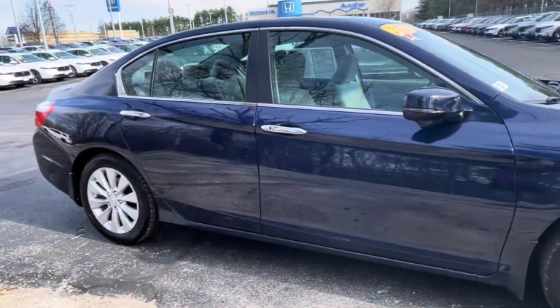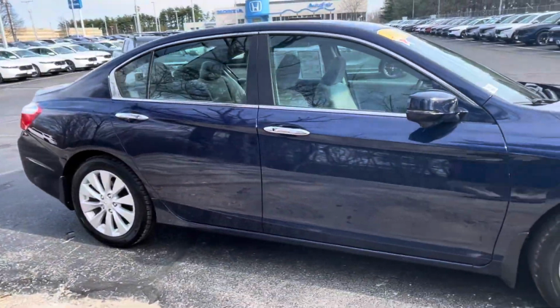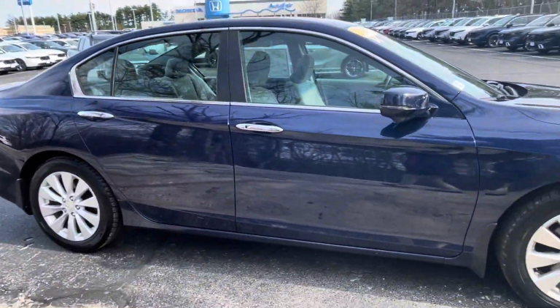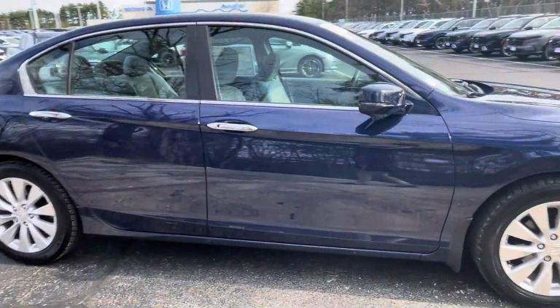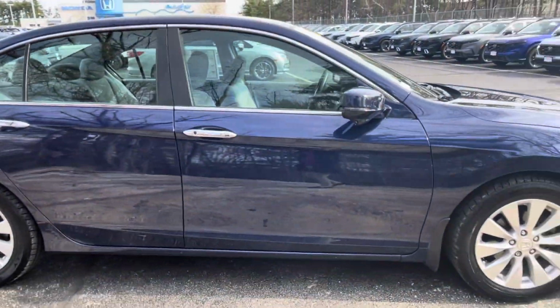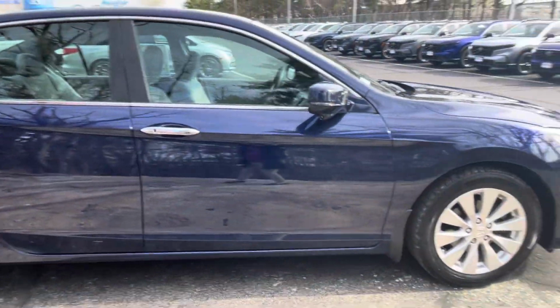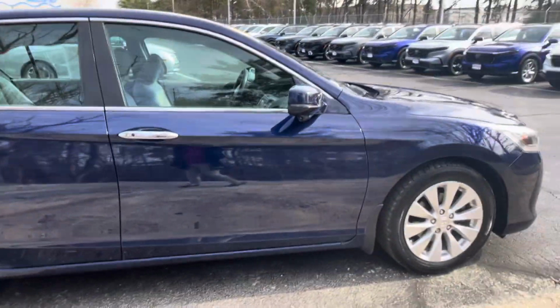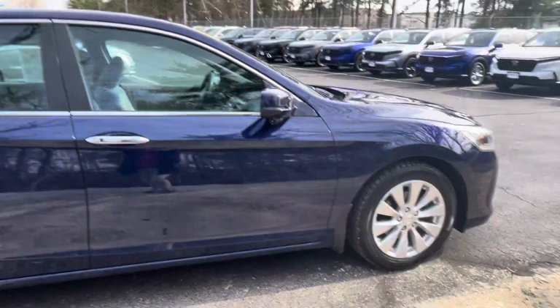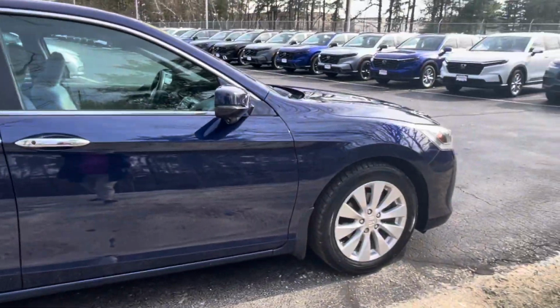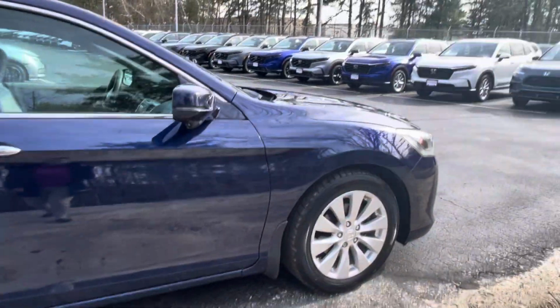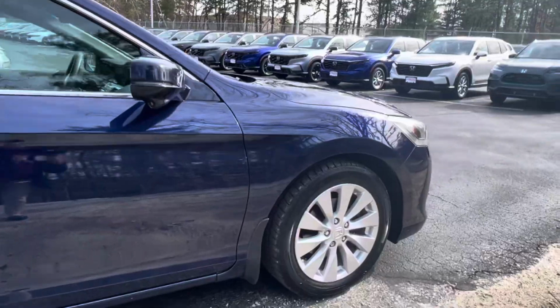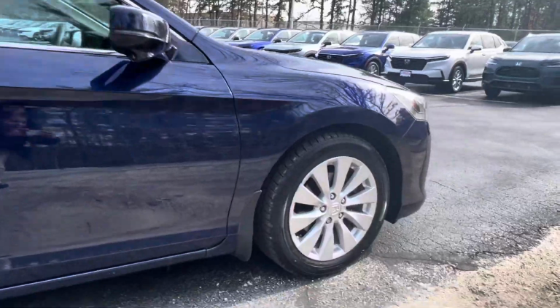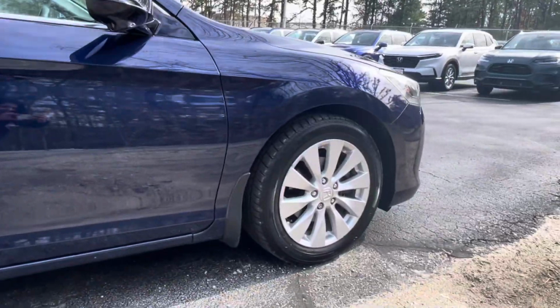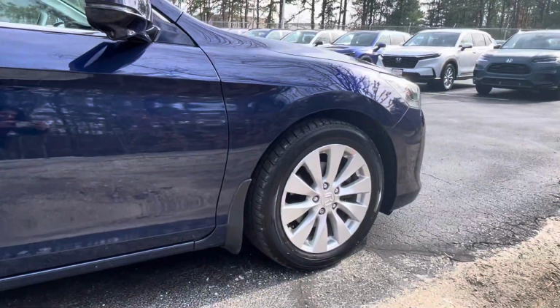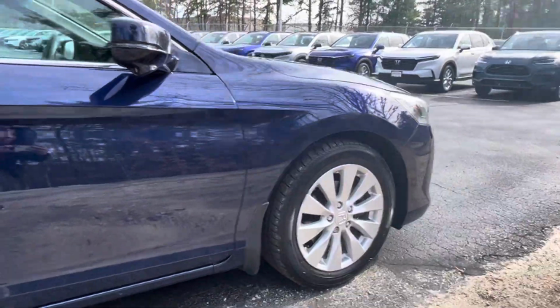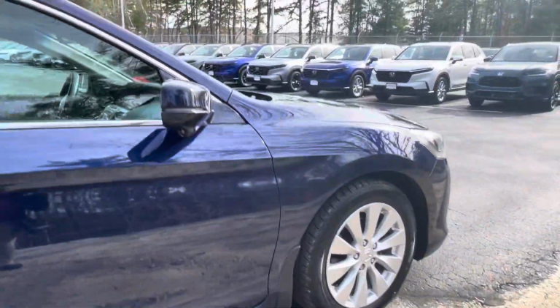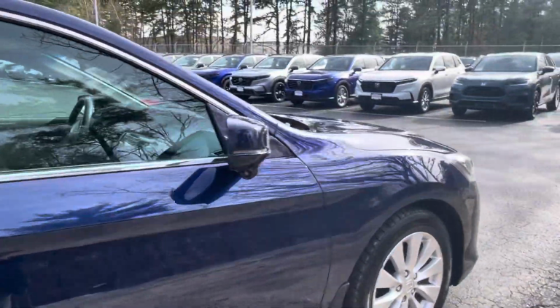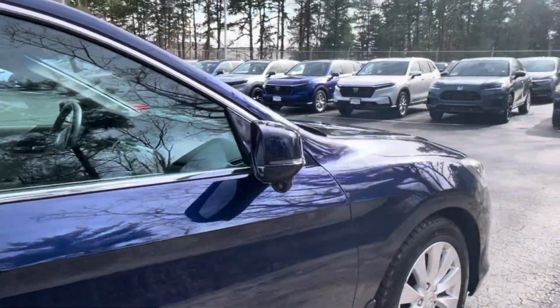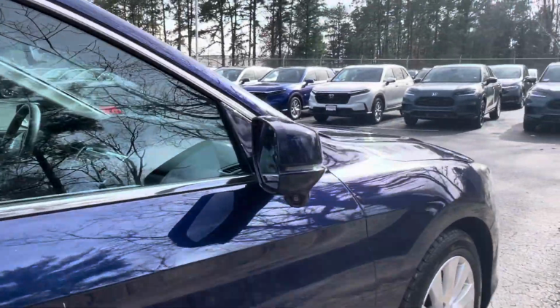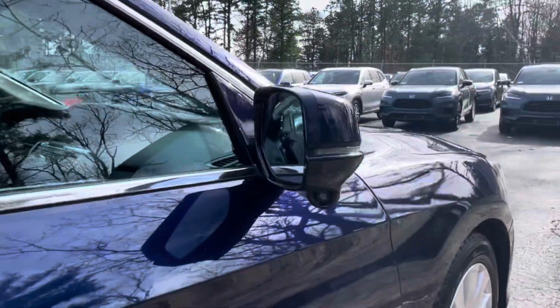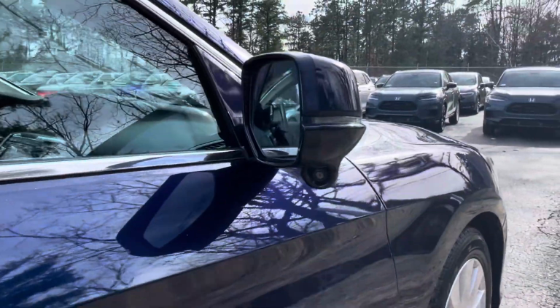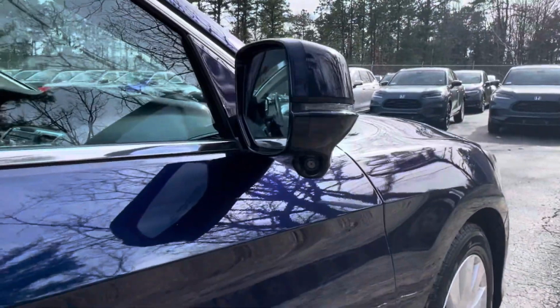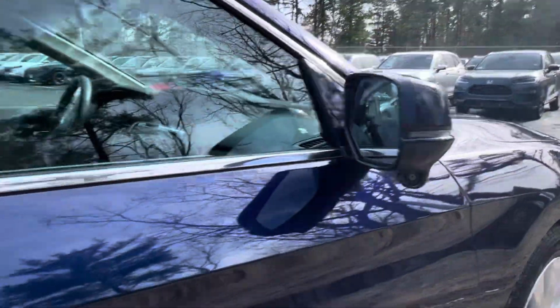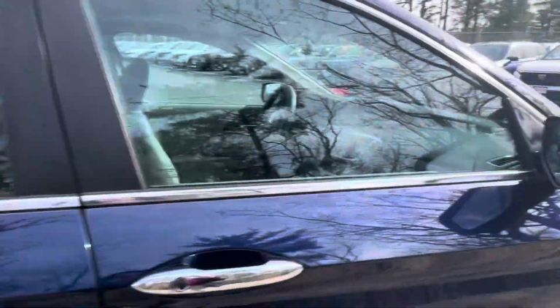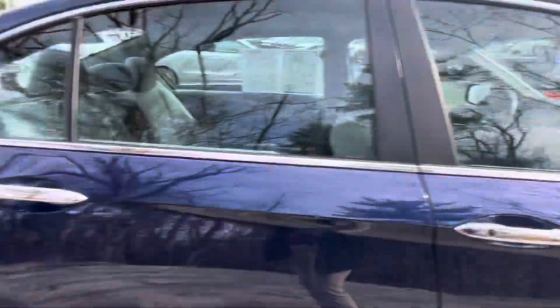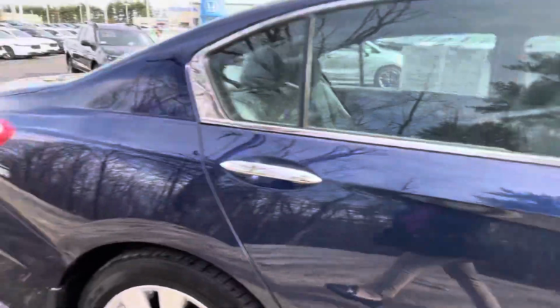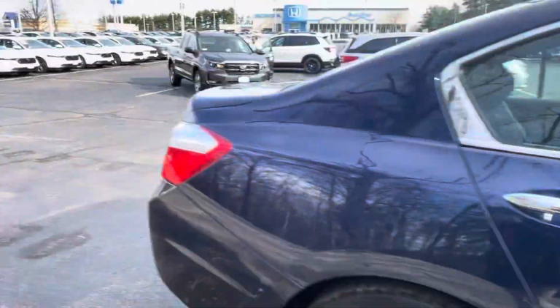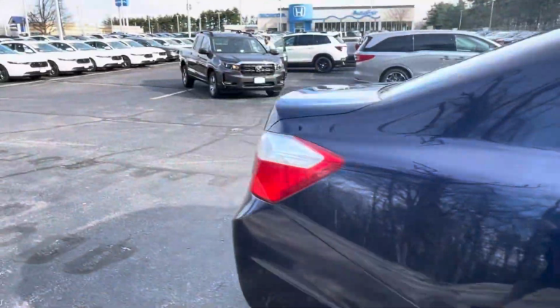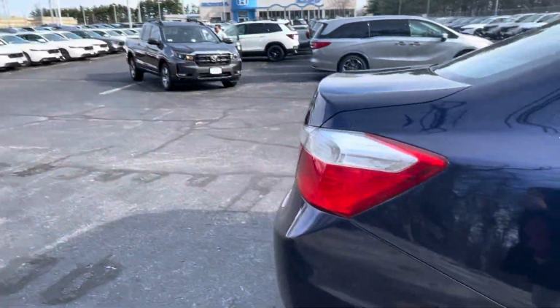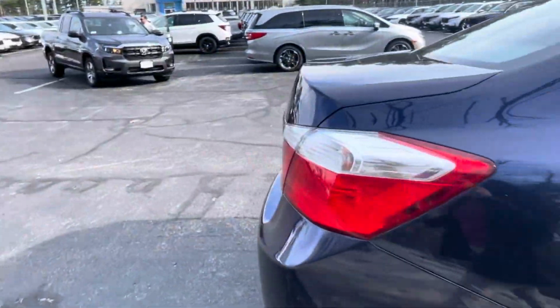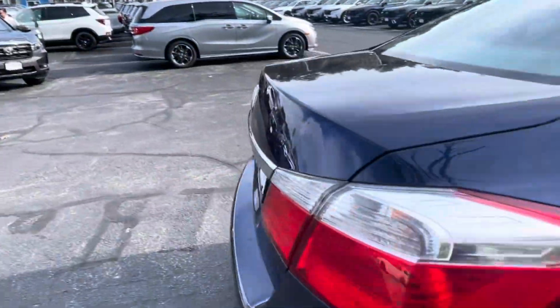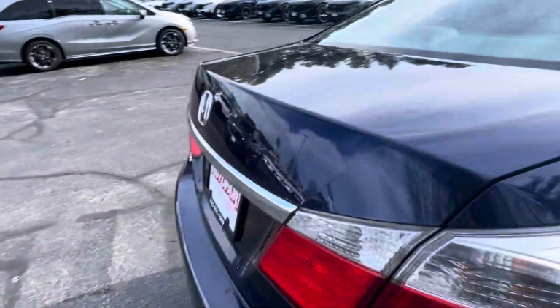To start off, we got the alloy wheels, we got the side rear view camera, and we got the backup camera back here.